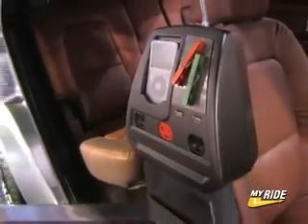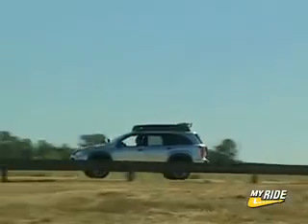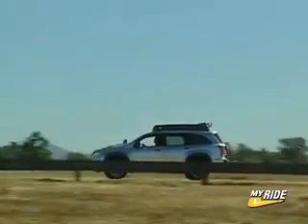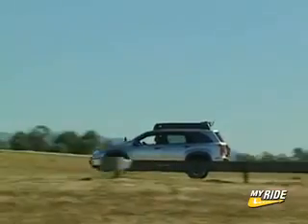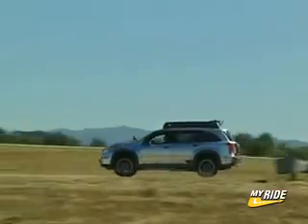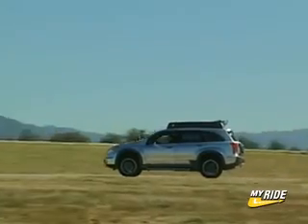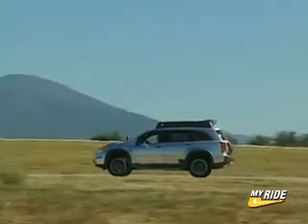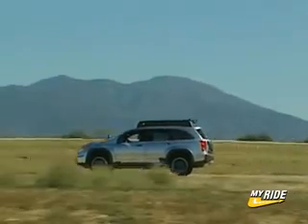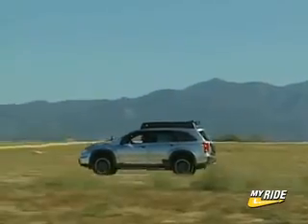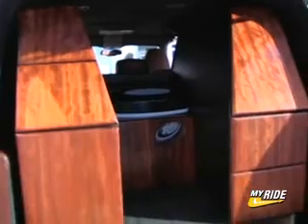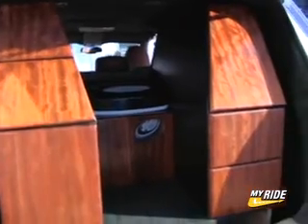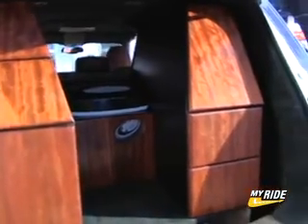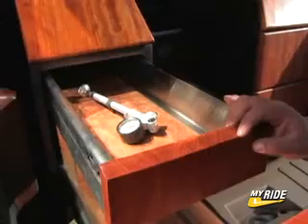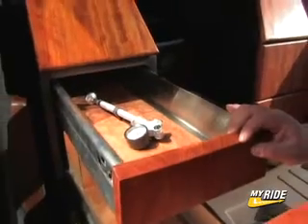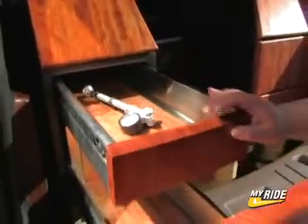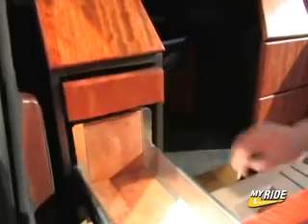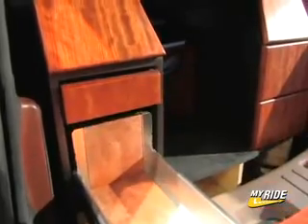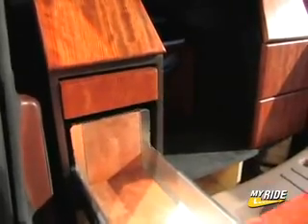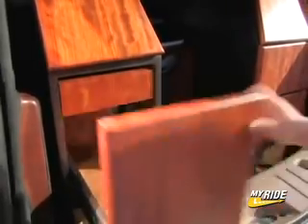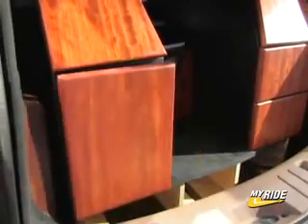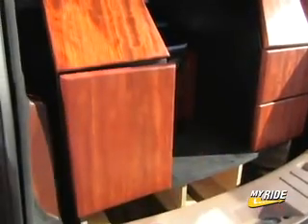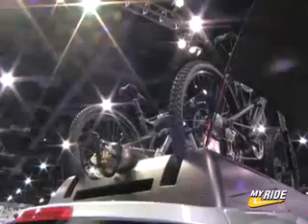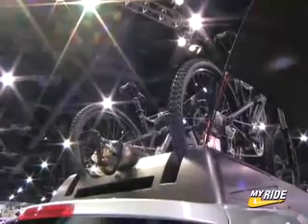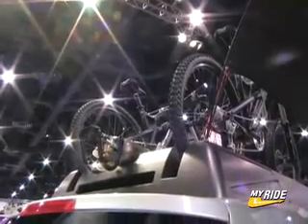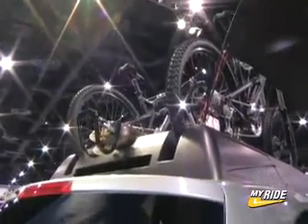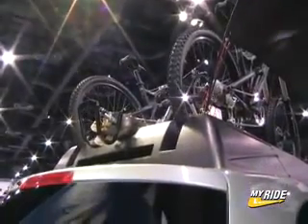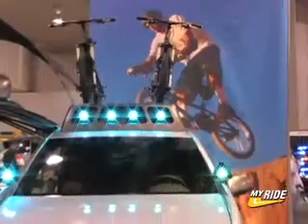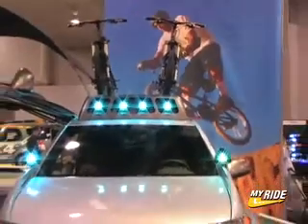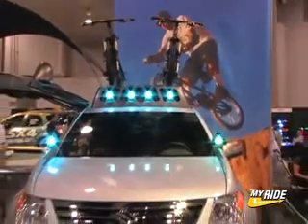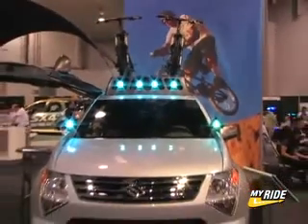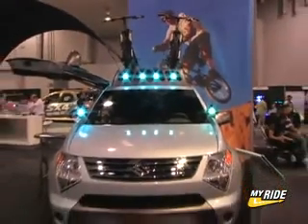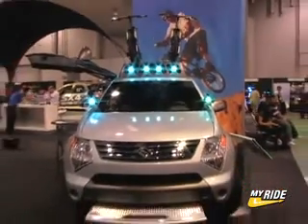It also has everything you'll need to take care of yourself on a great road trip. It has food storage and ways to pack everything for adventure in the back. It also has two mountain bikes on top that can take you anywhere that a vehicle can.